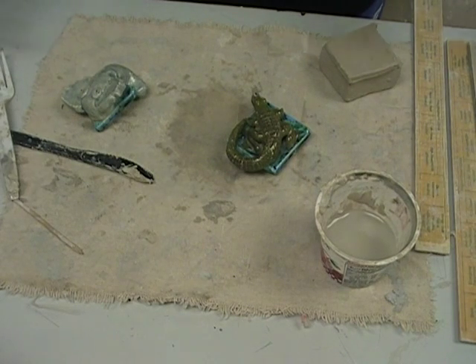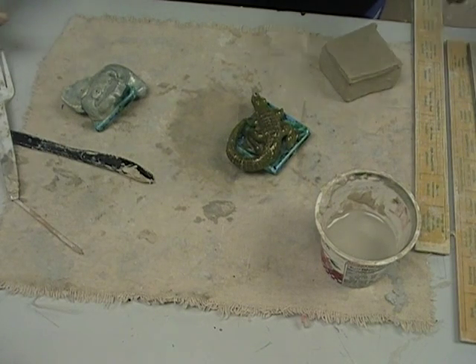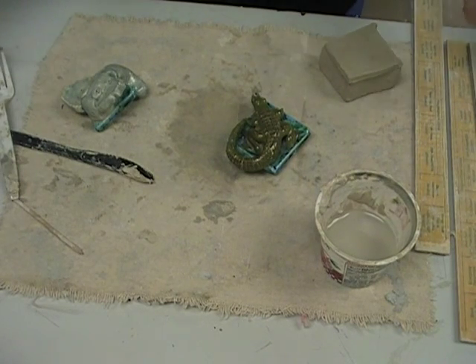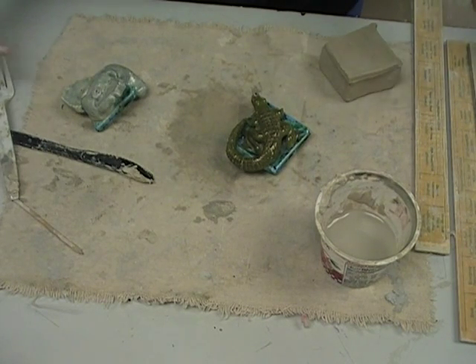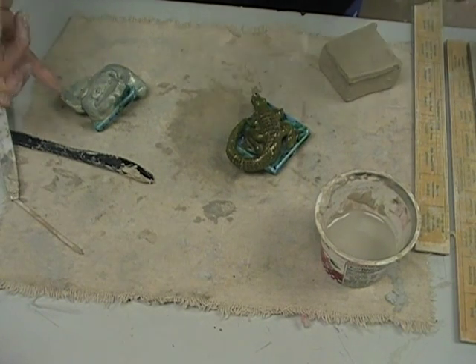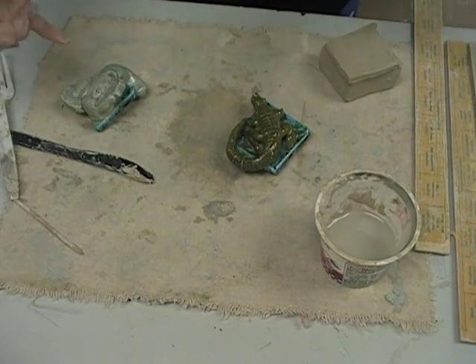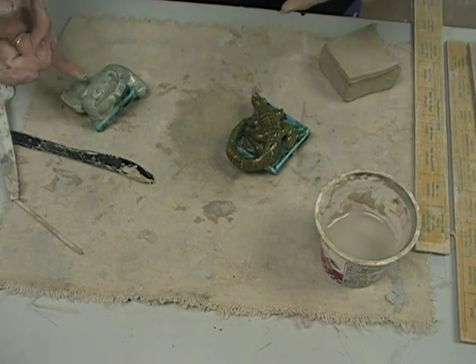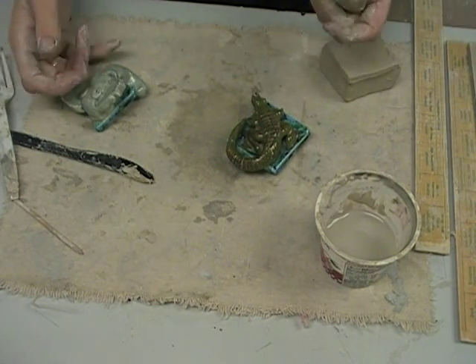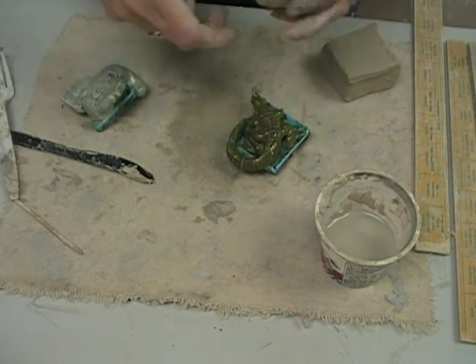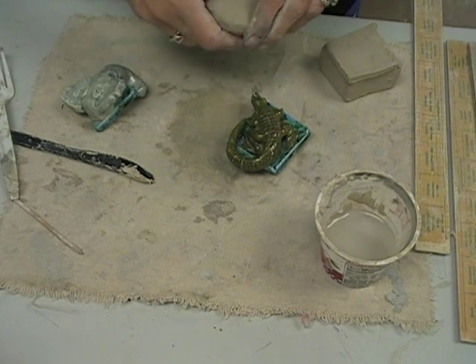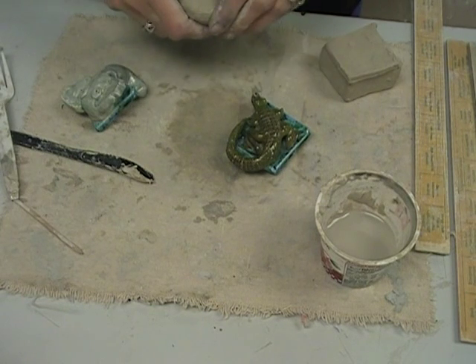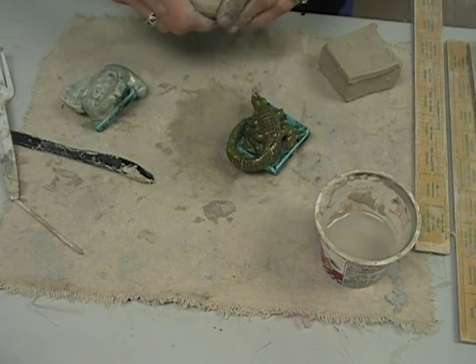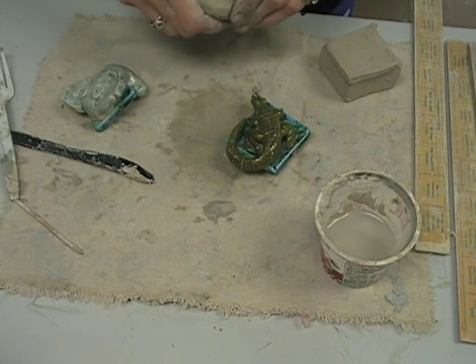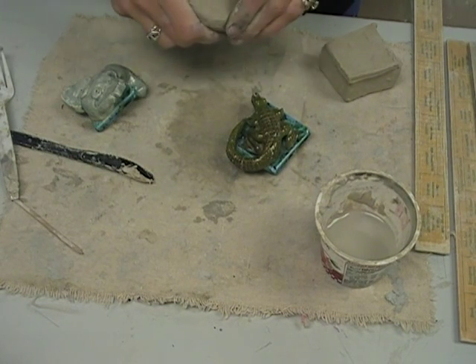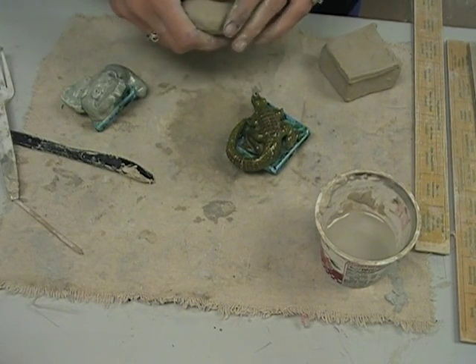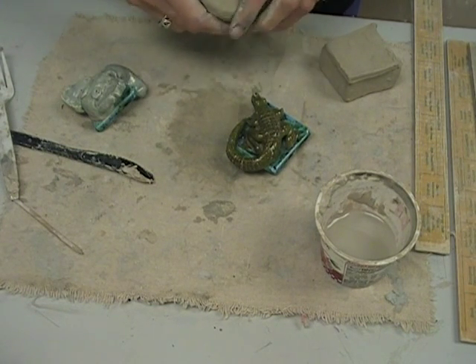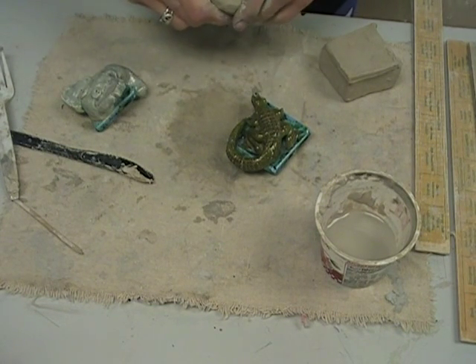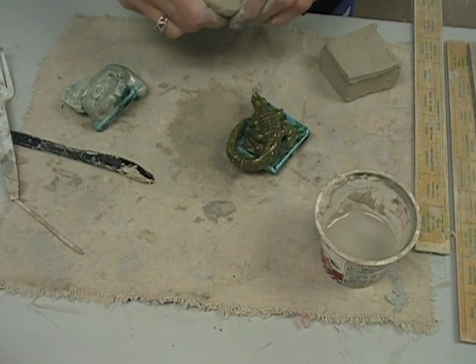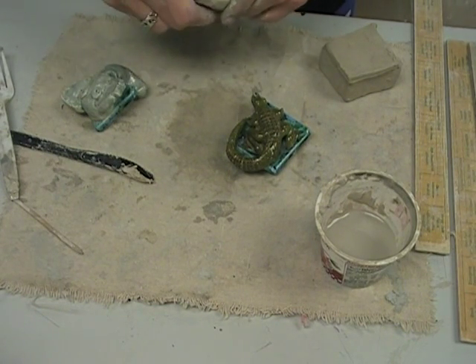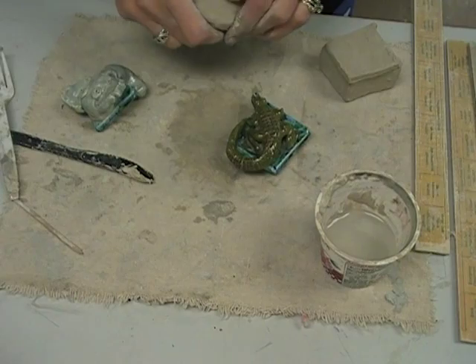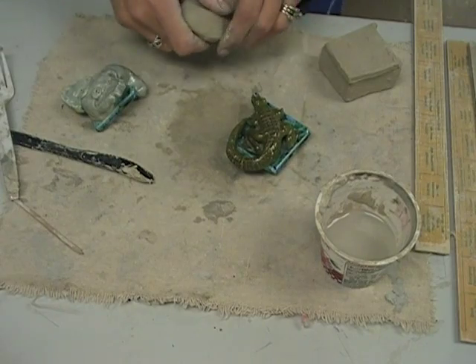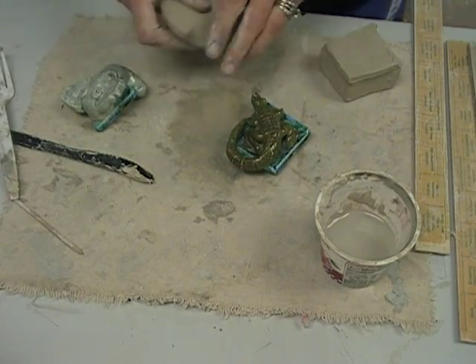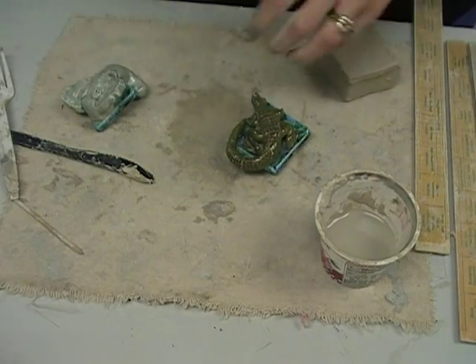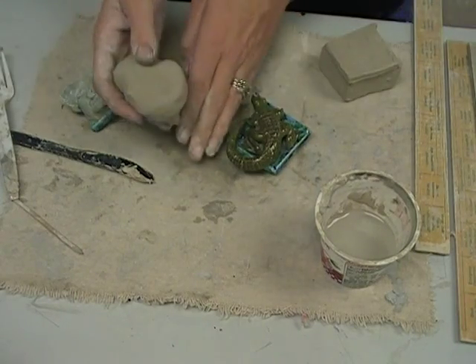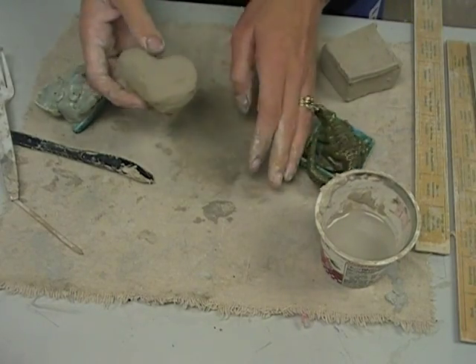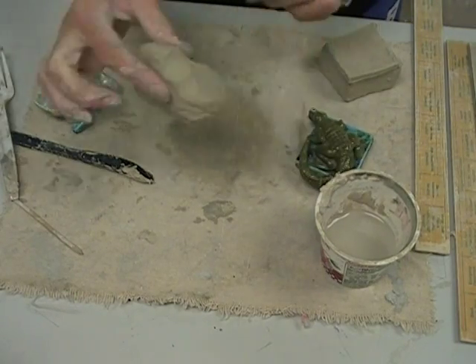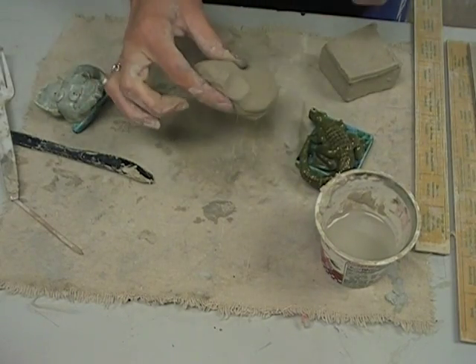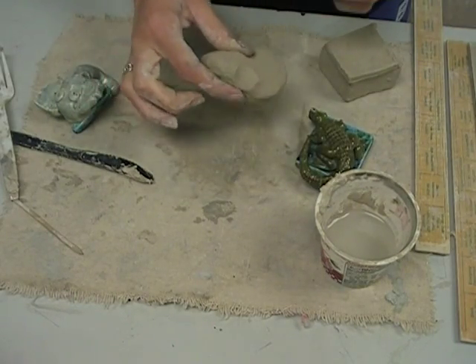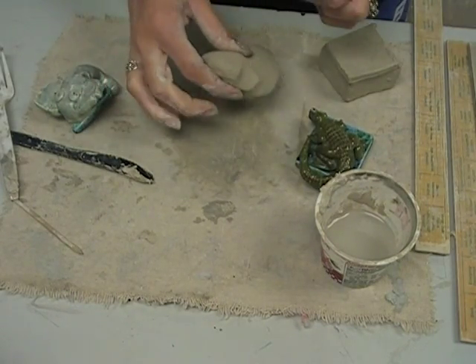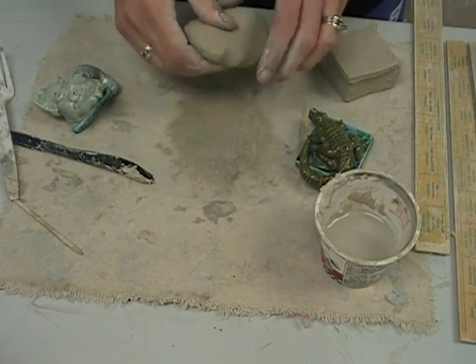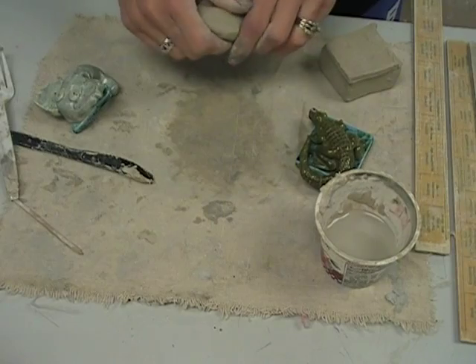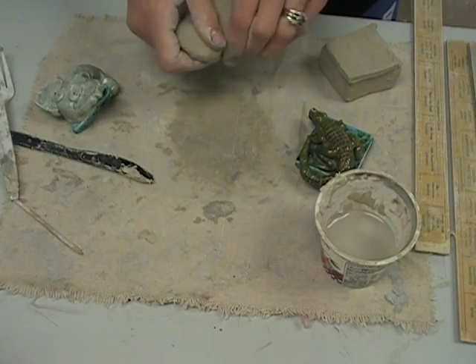Here are just a few tips on making some animals. Some things you might need to know how to make are coils. A coil is kind of like a snake. Whatever you are making, make sure your clay is wedged so there aren't any air bubbles.